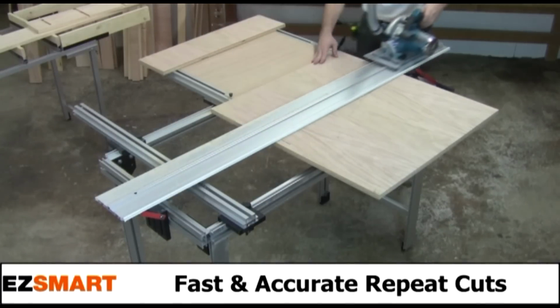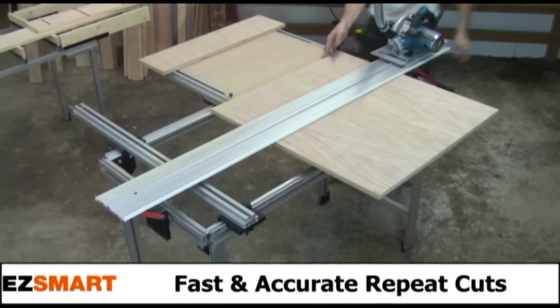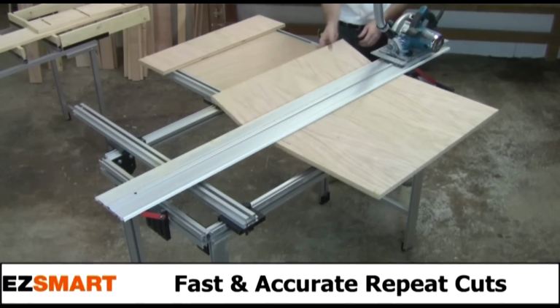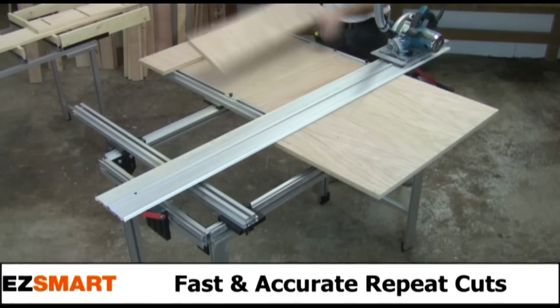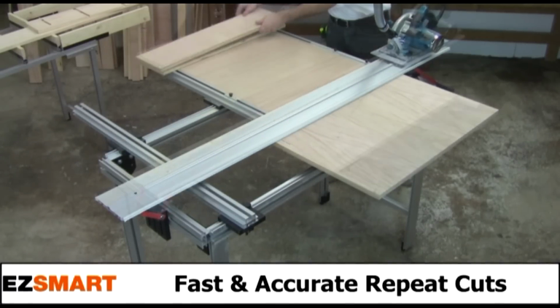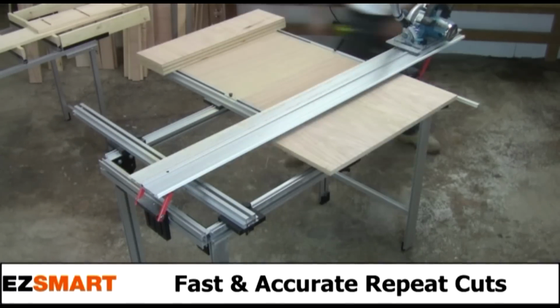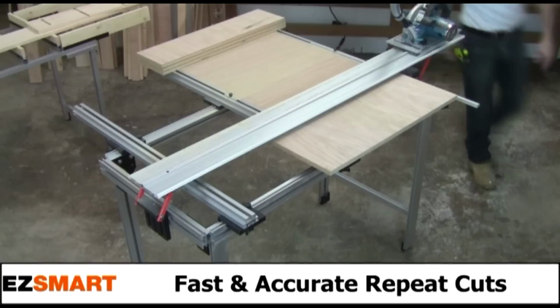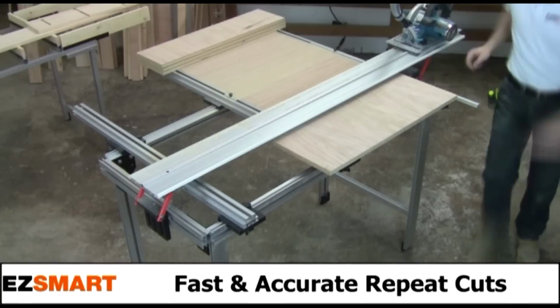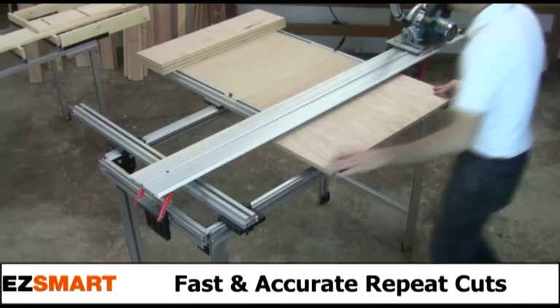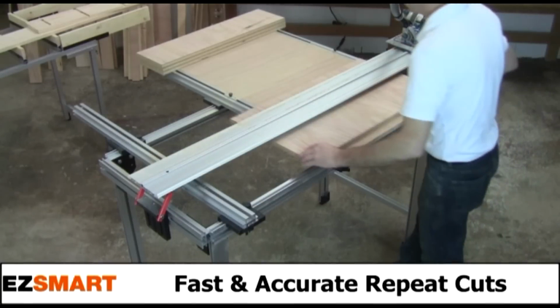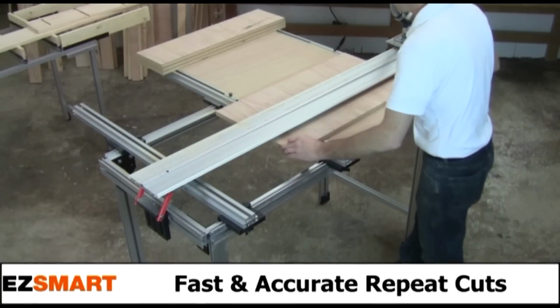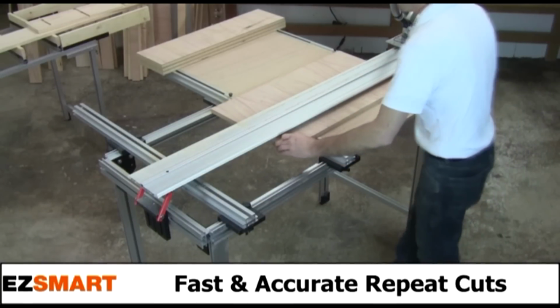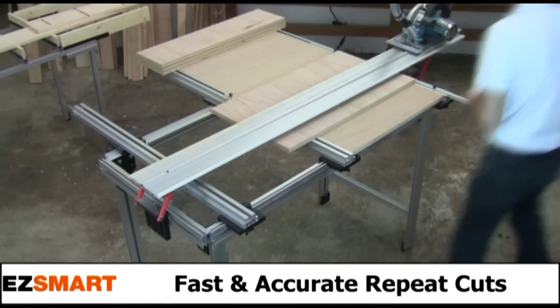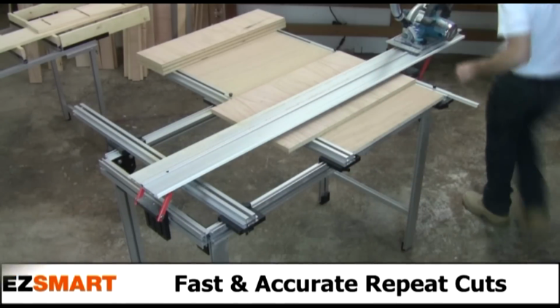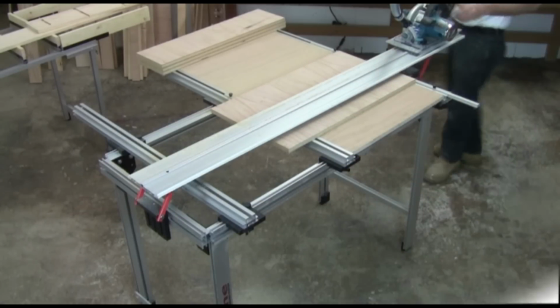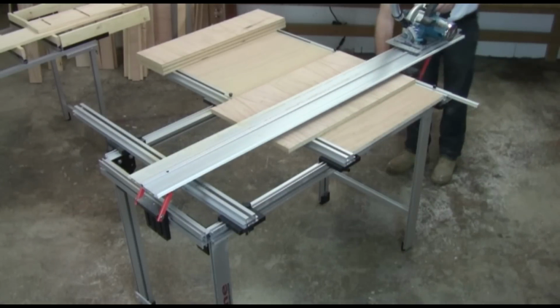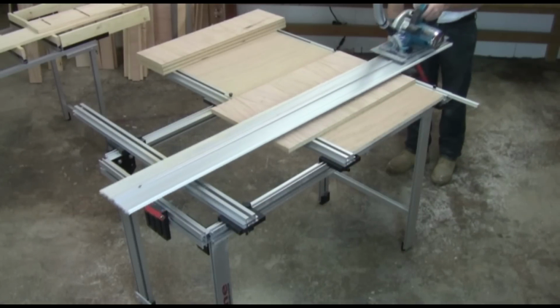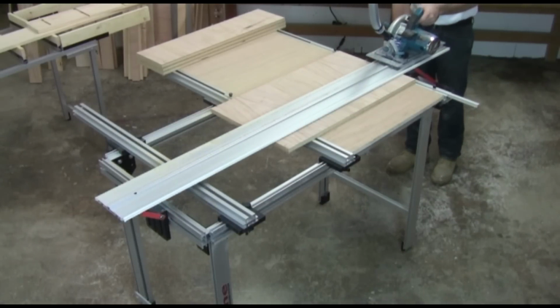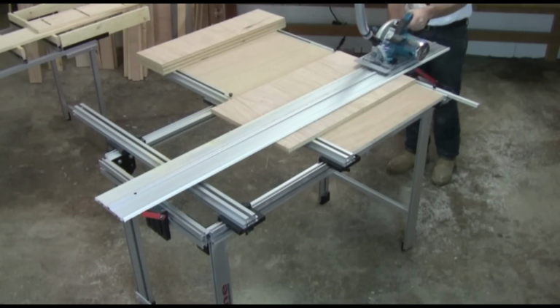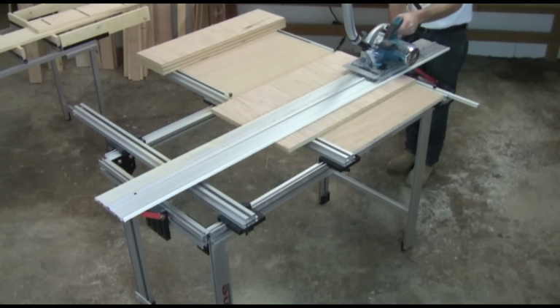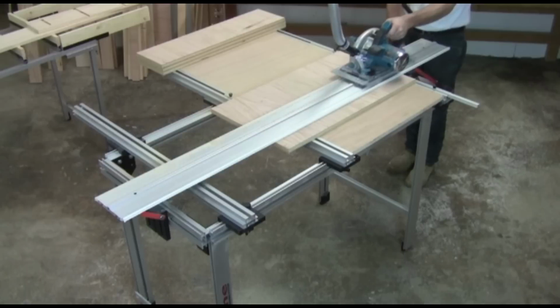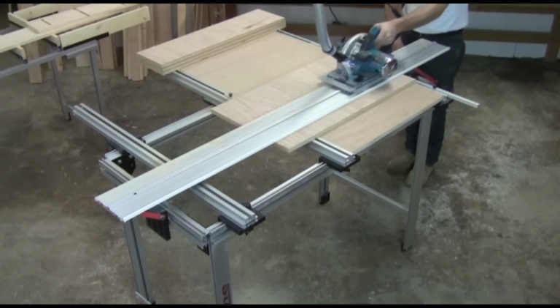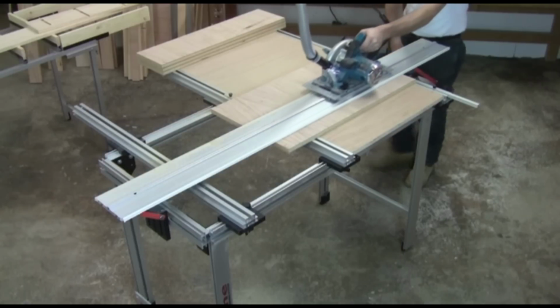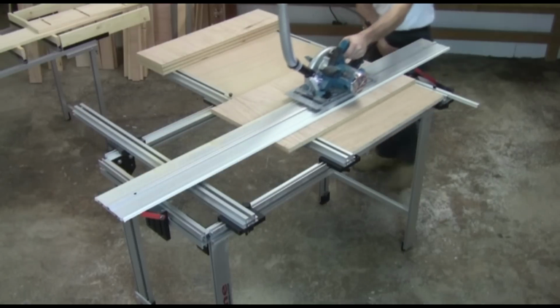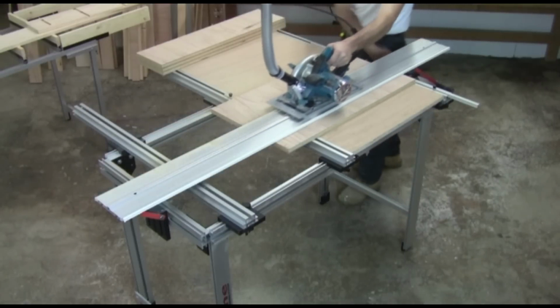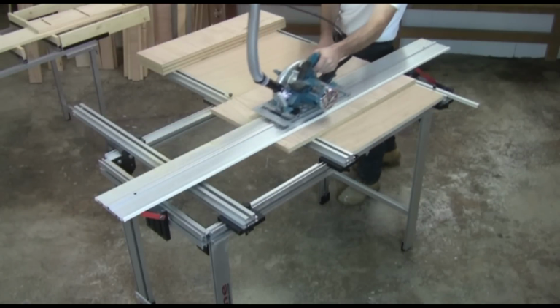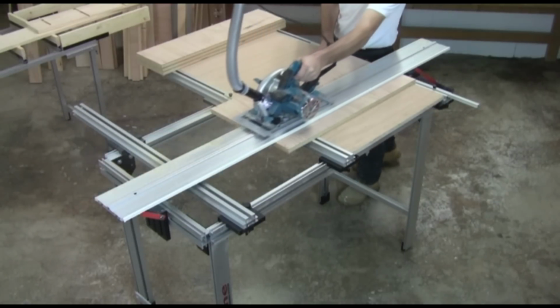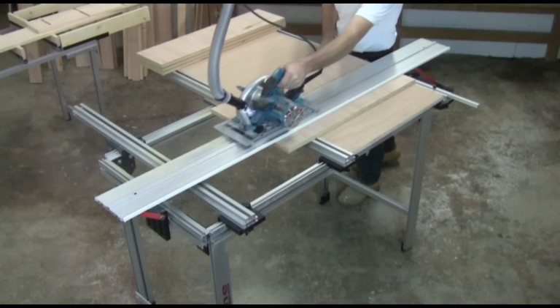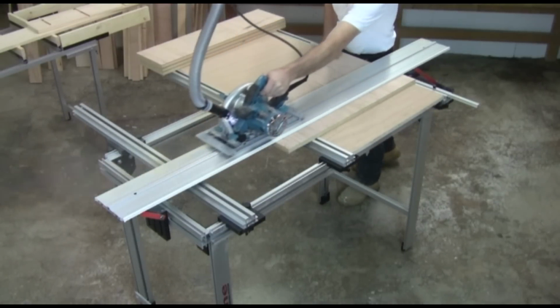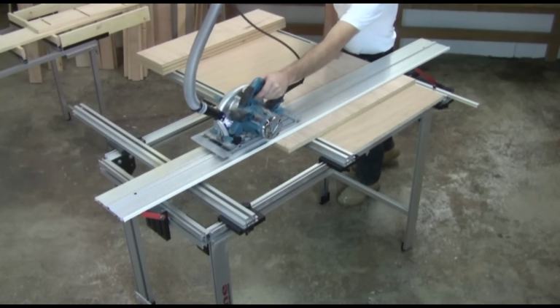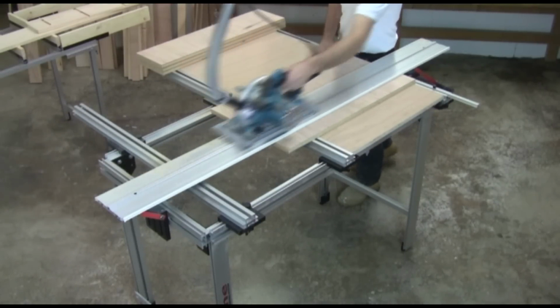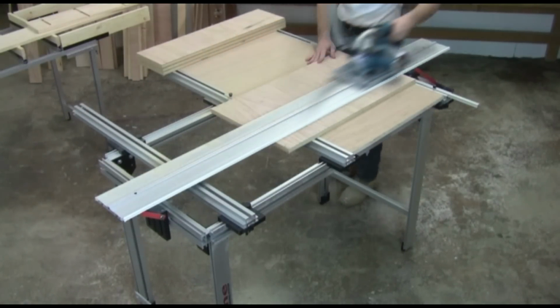For repeated cuts, precision stops can be set up to hold the wood in place. The Easy One Woodworking Center is perfect for cutting cabinet parts.